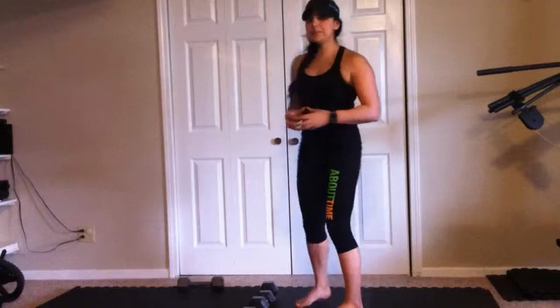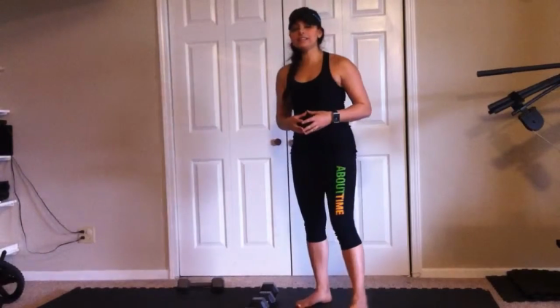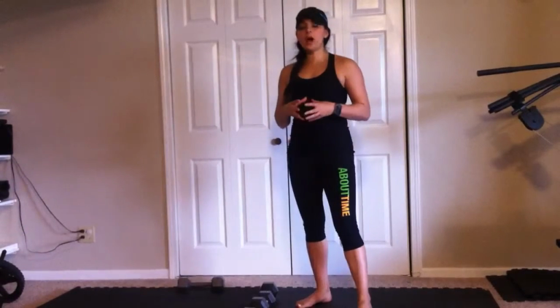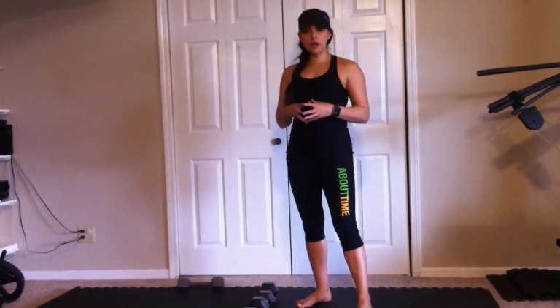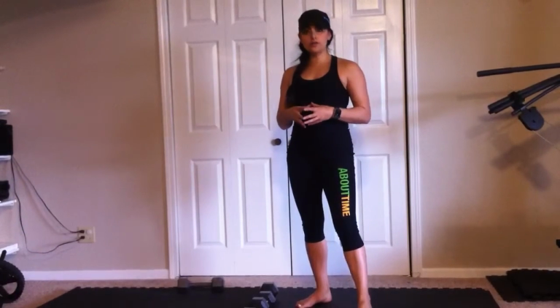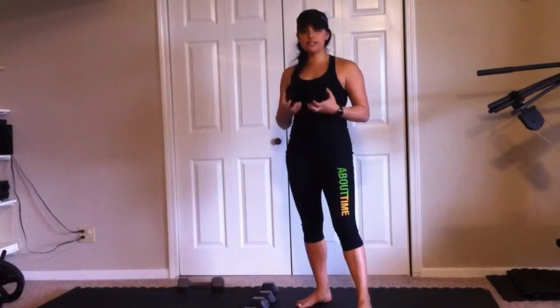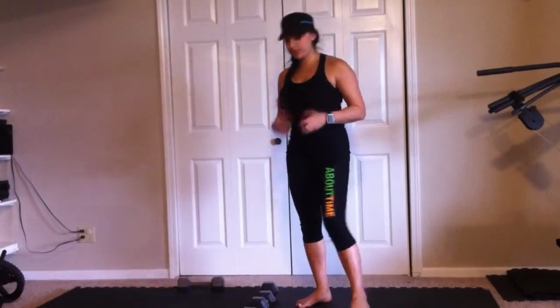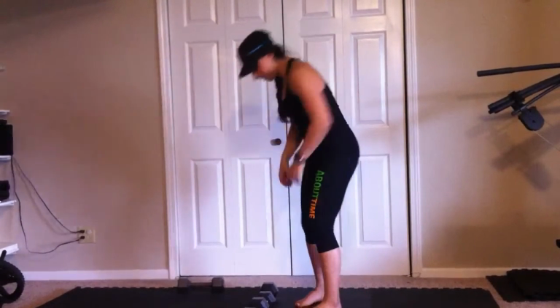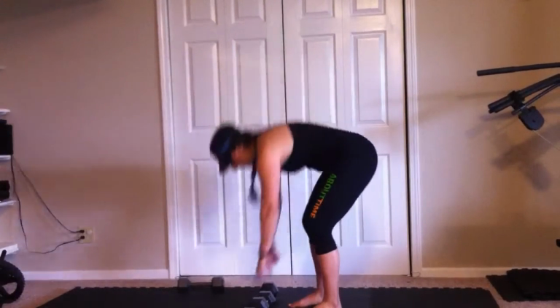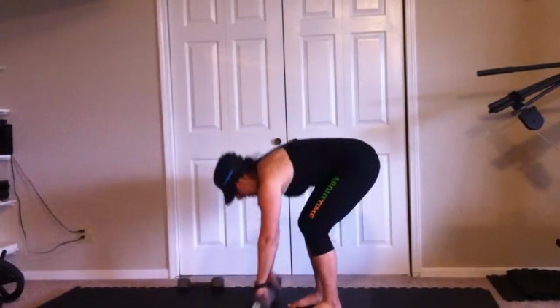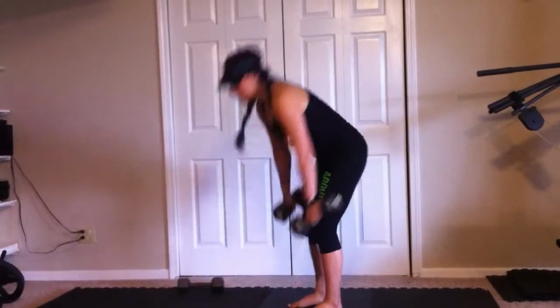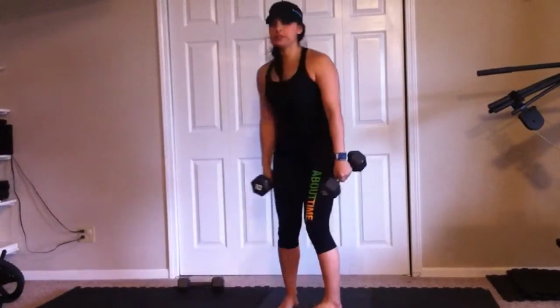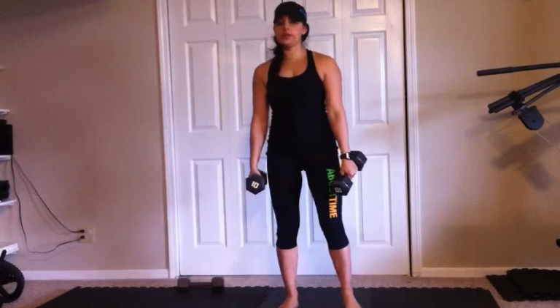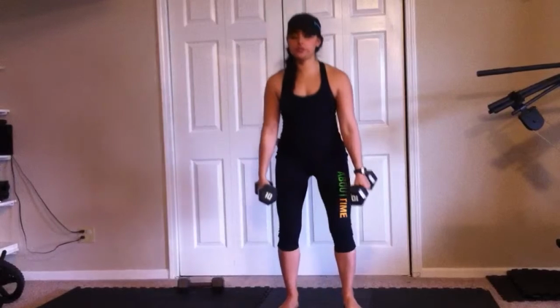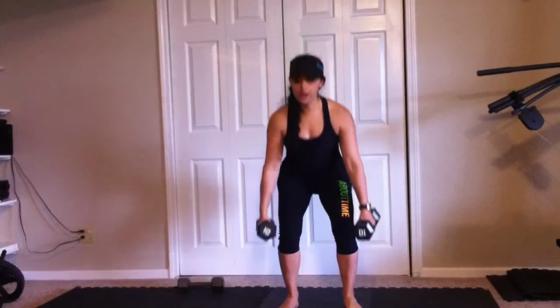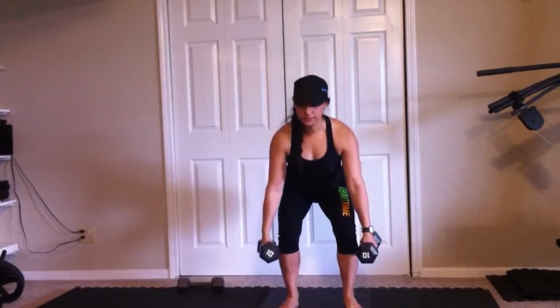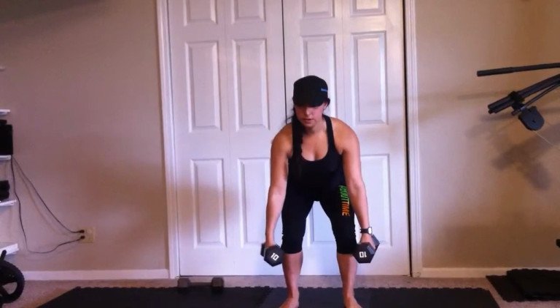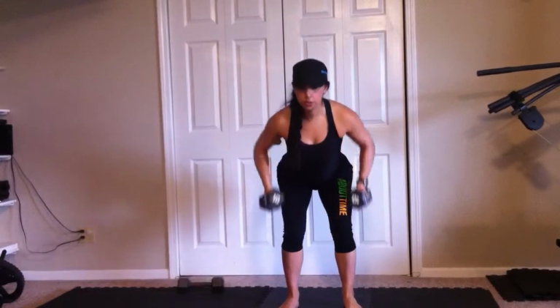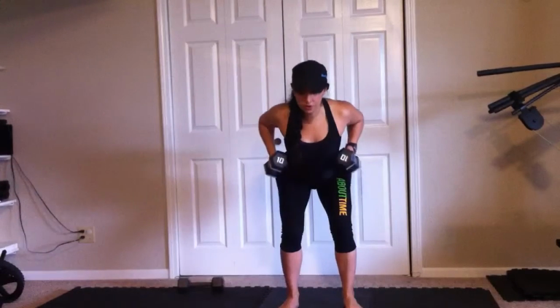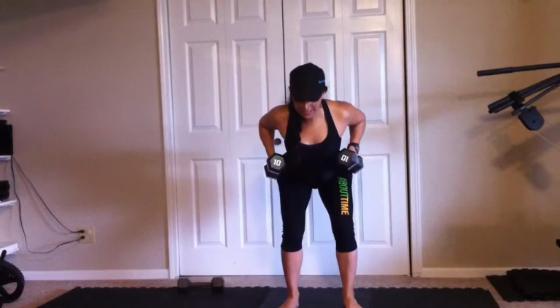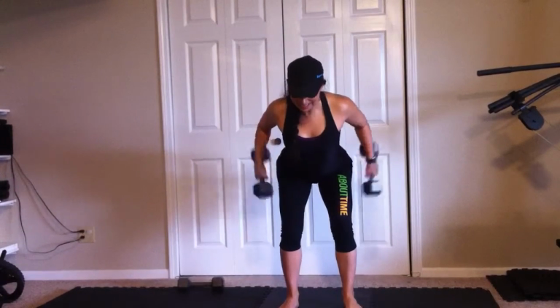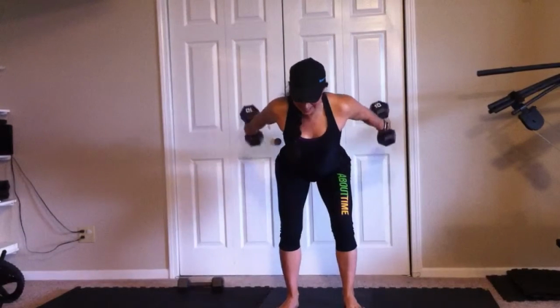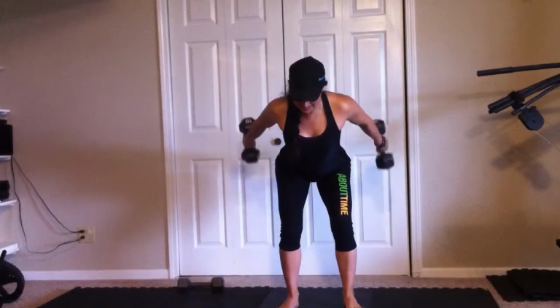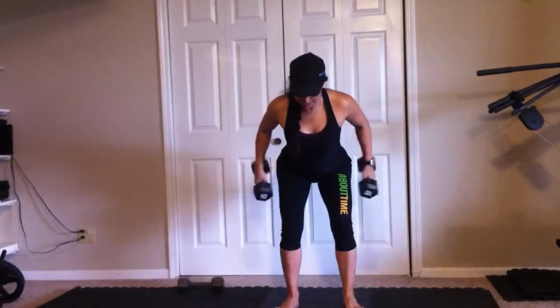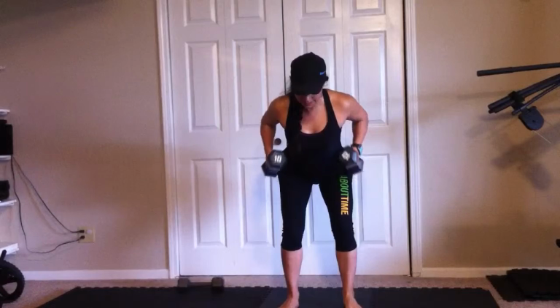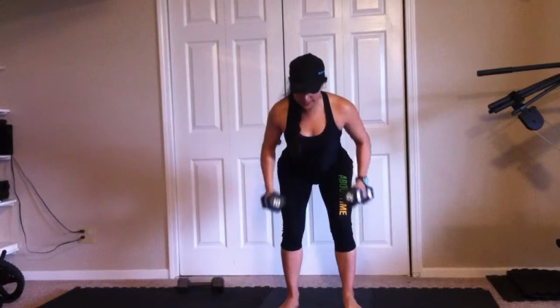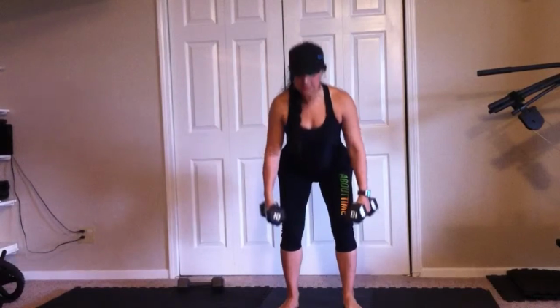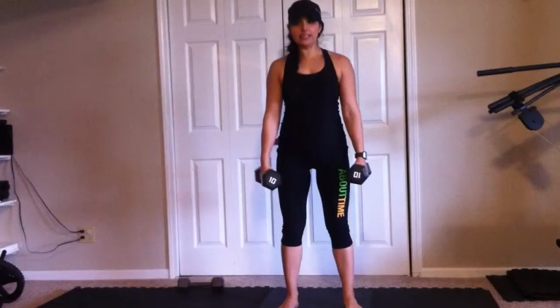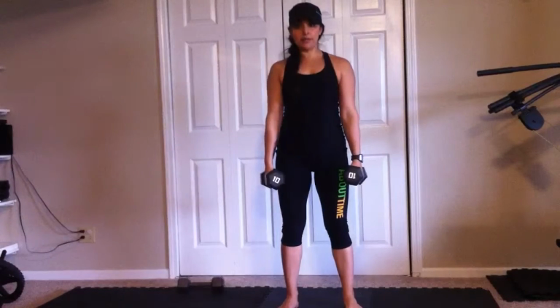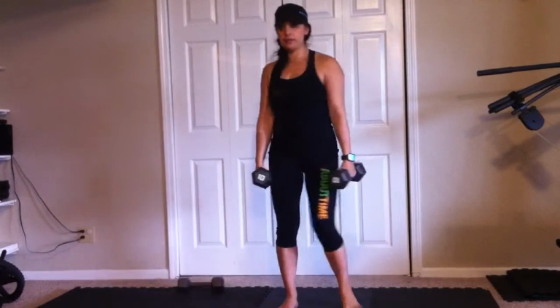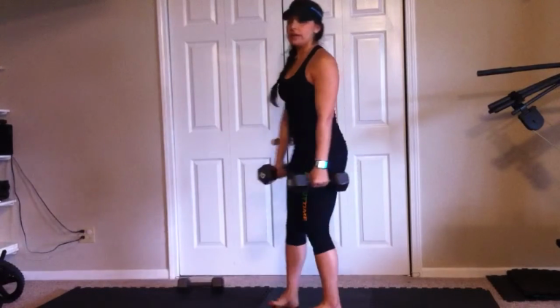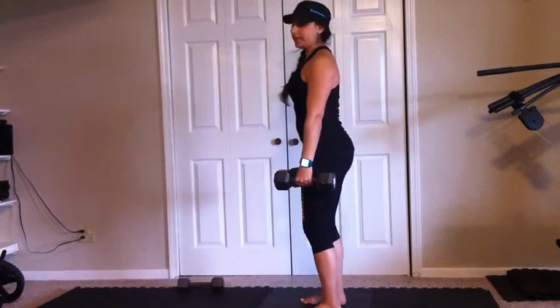This is going to be the squat, row, tricep extension. So you're going to squat, row, extend, bring it all the way down, stand it up. And repeat.